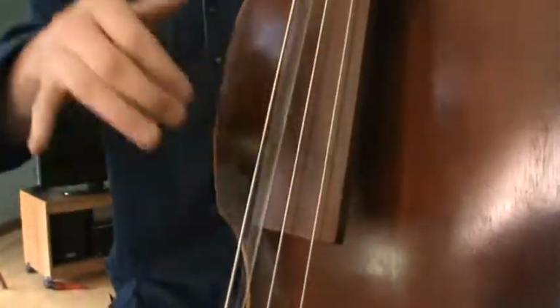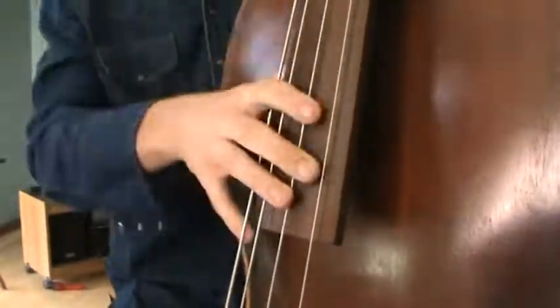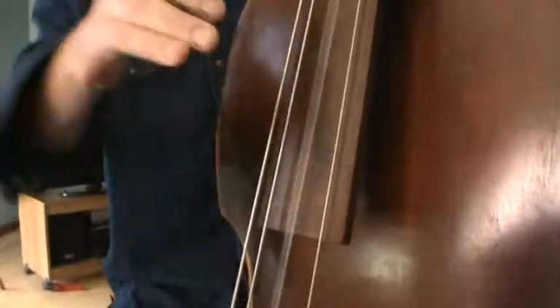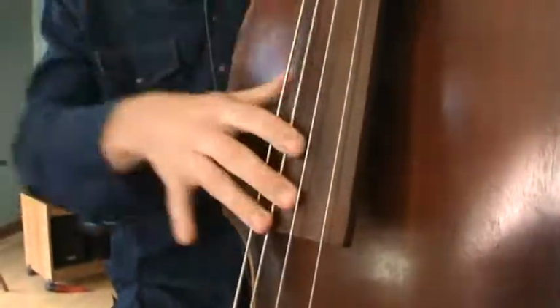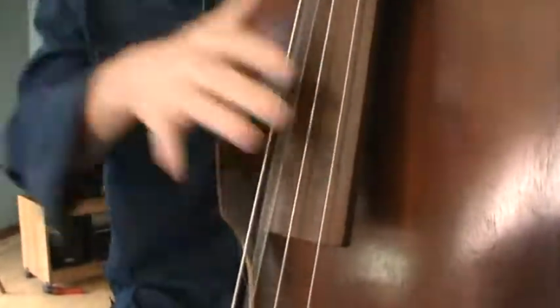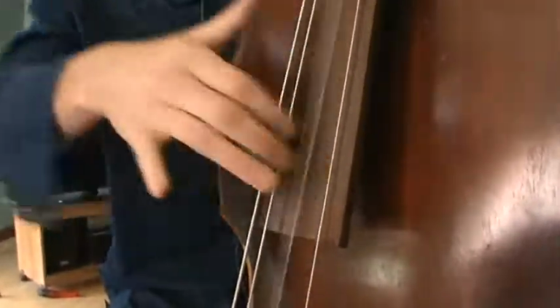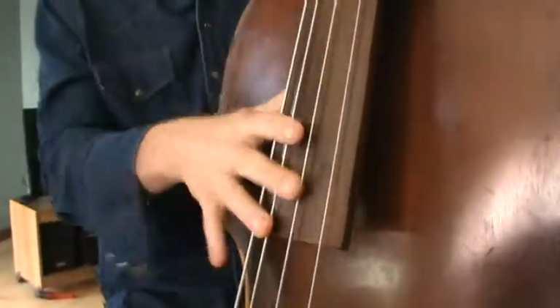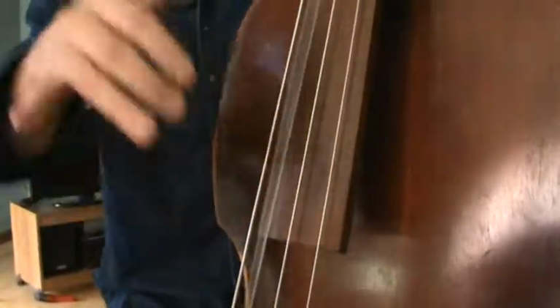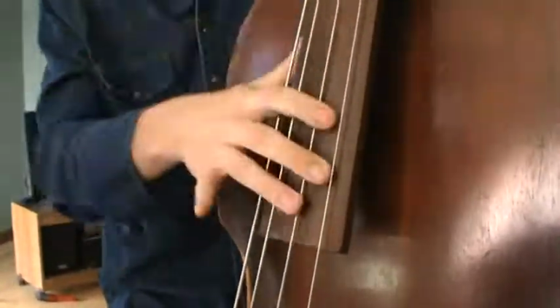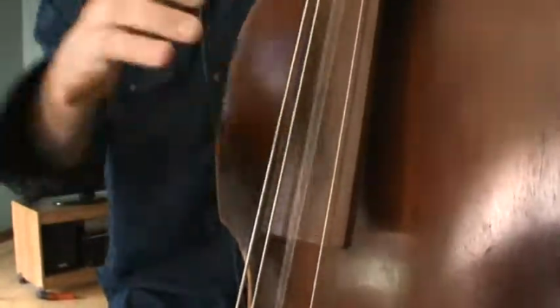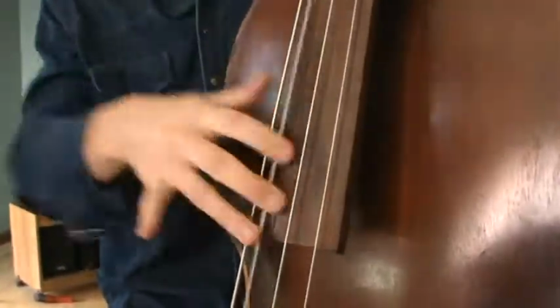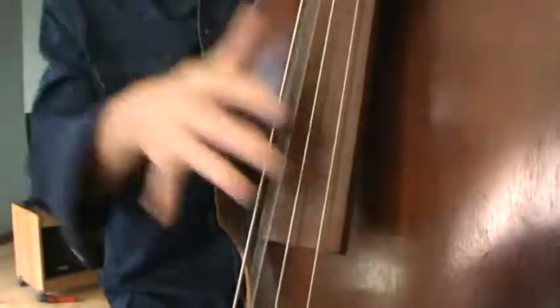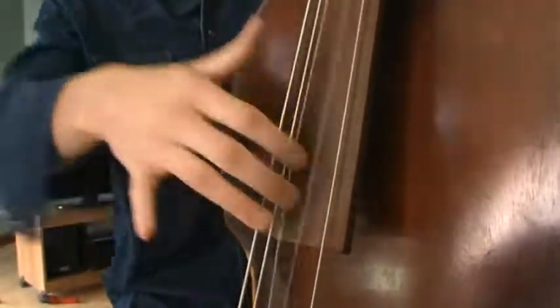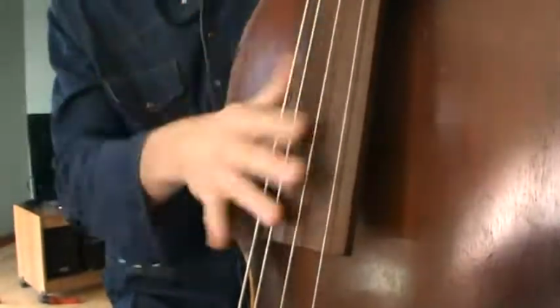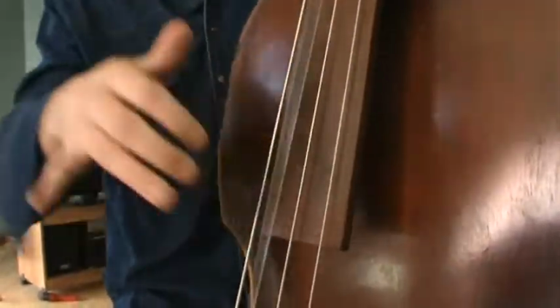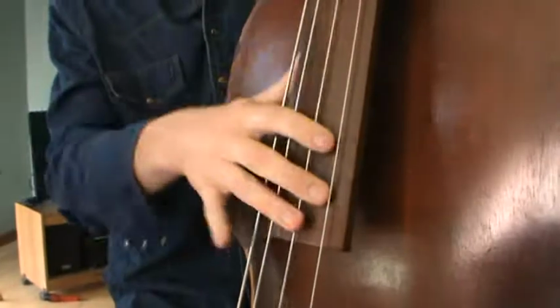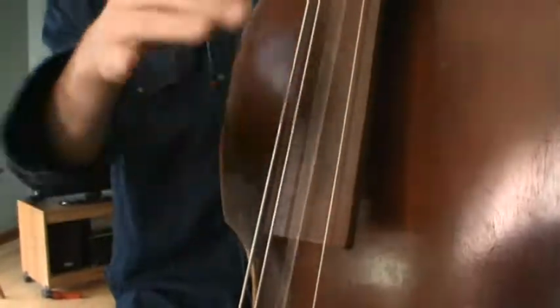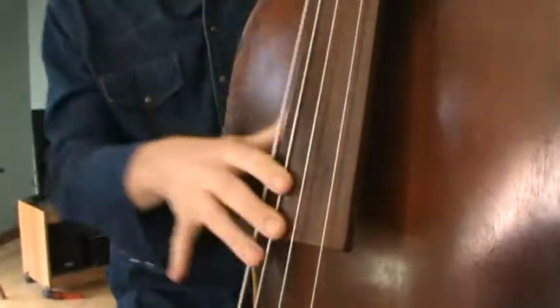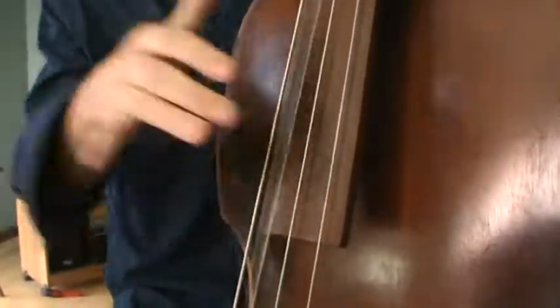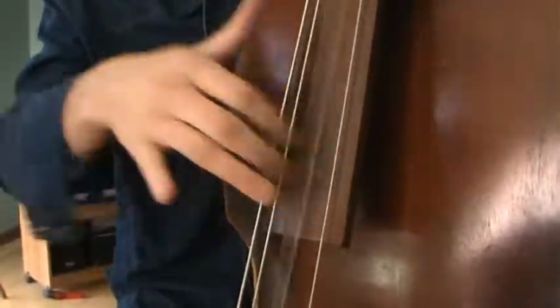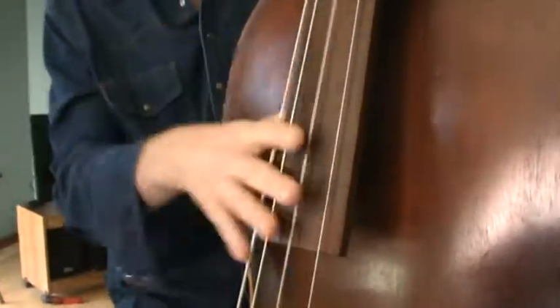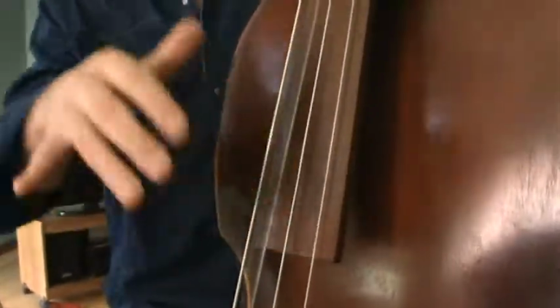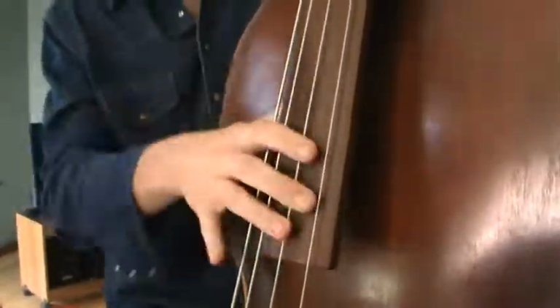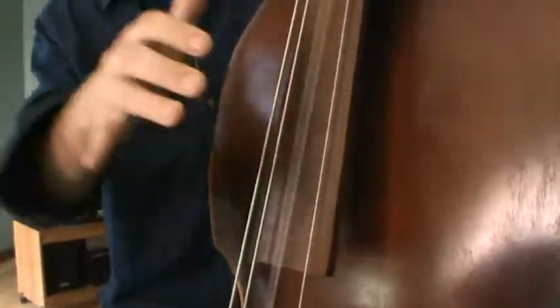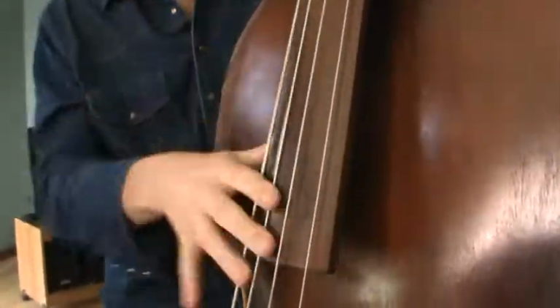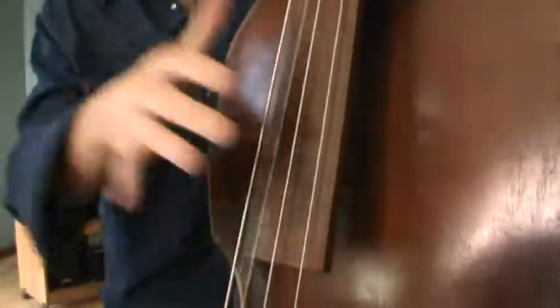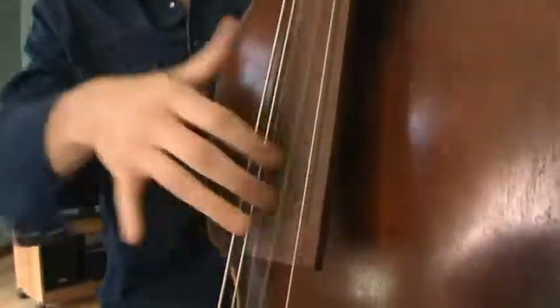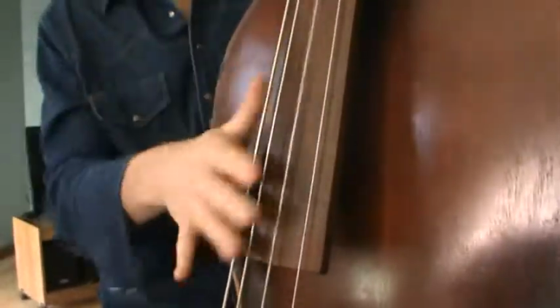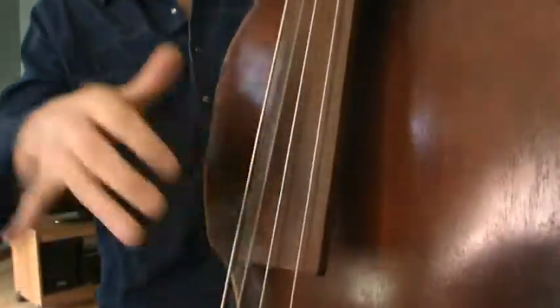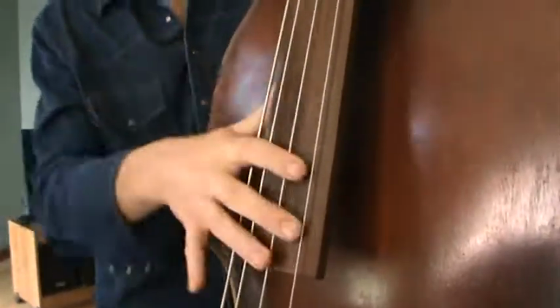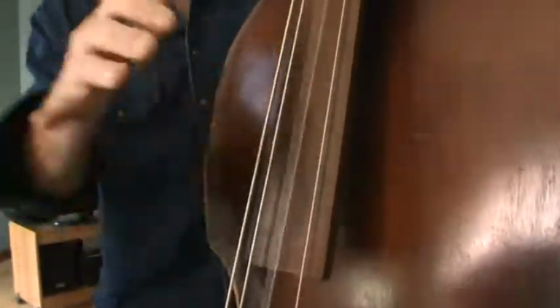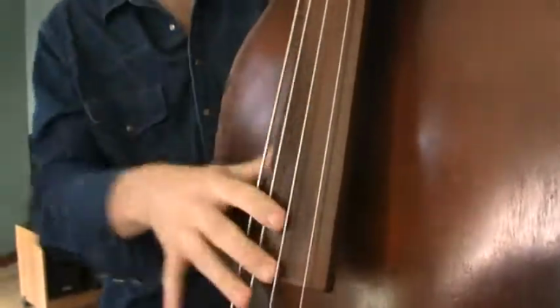So that's the single slap, and then you can add a double slap, which adds kind of like a horse trot feel.